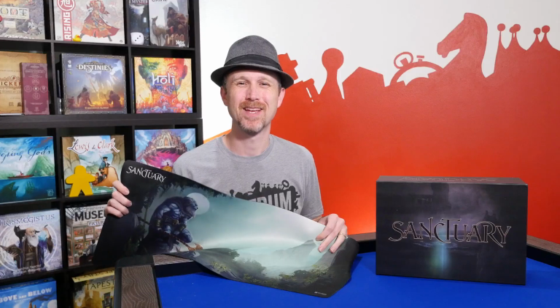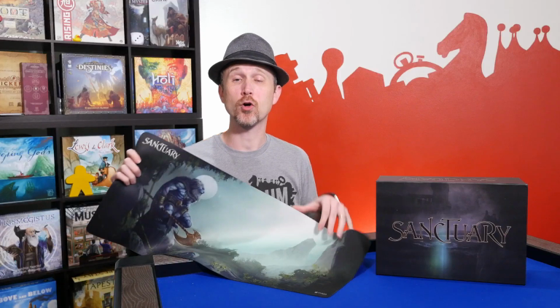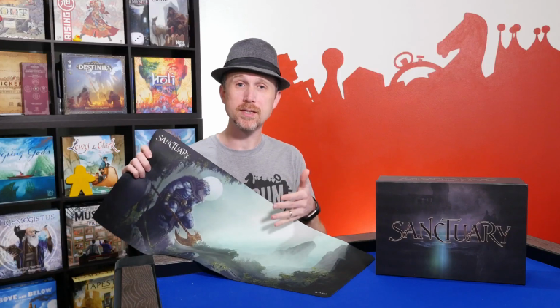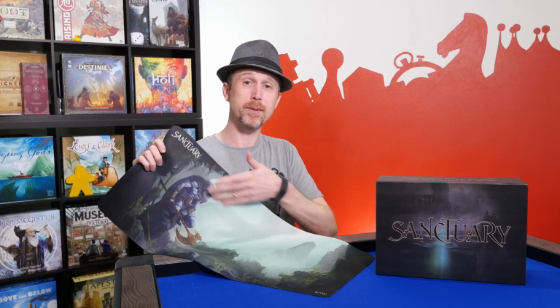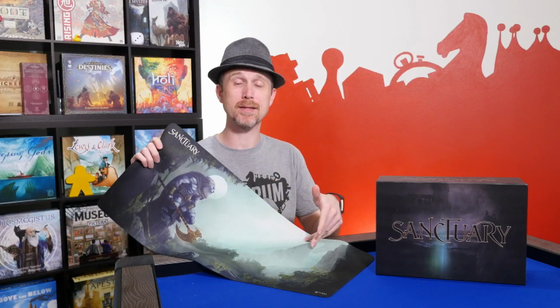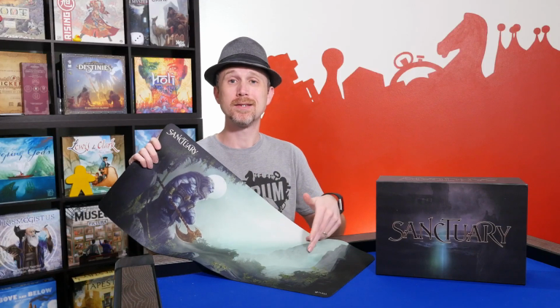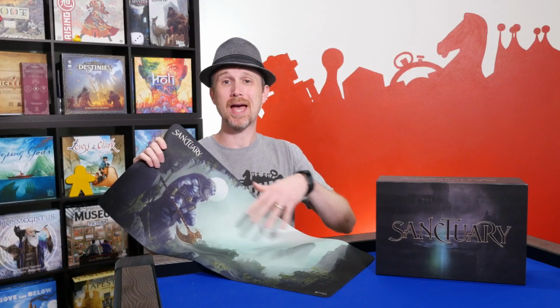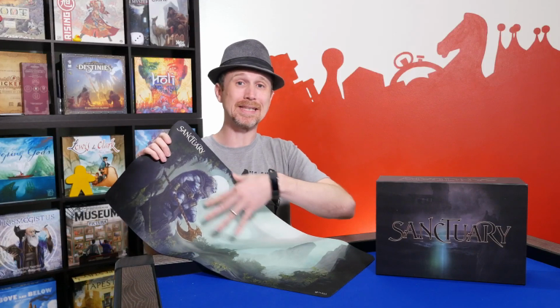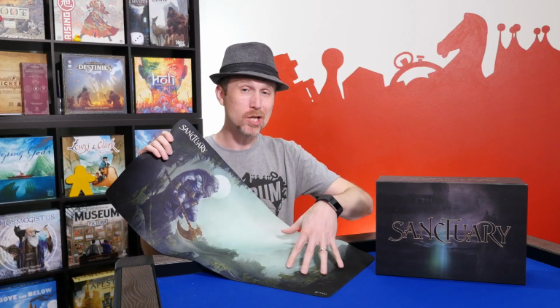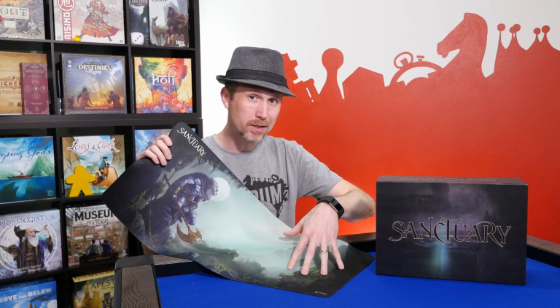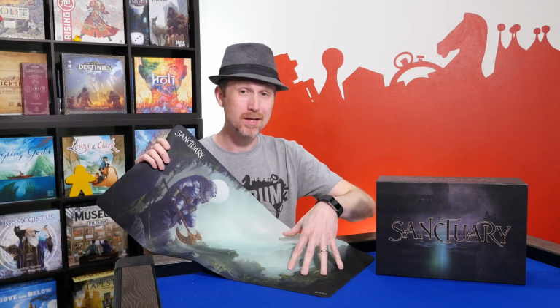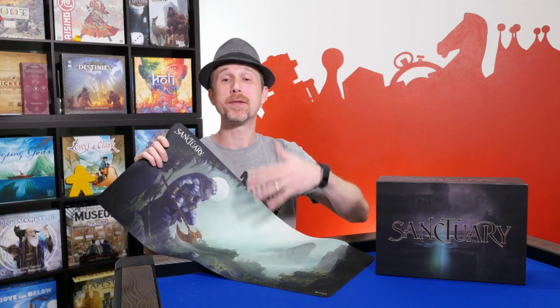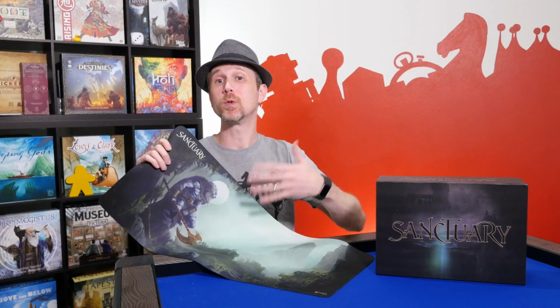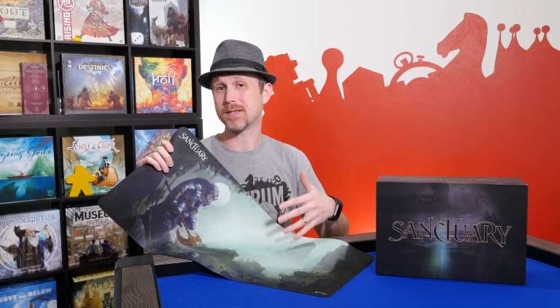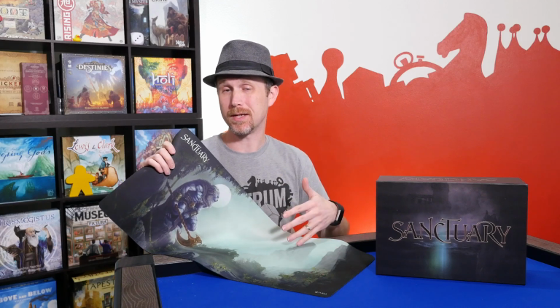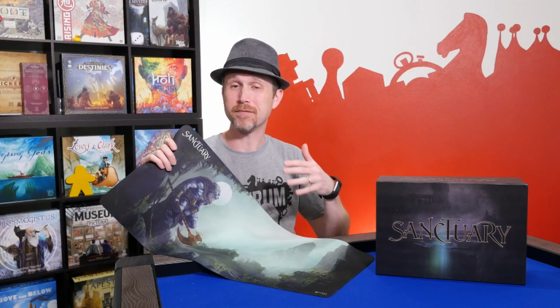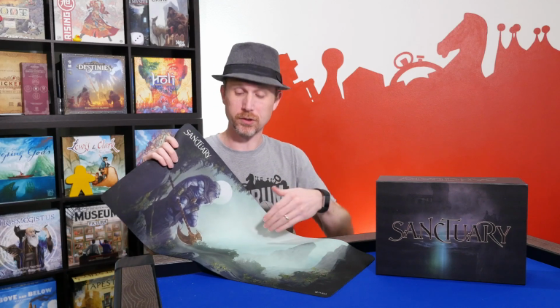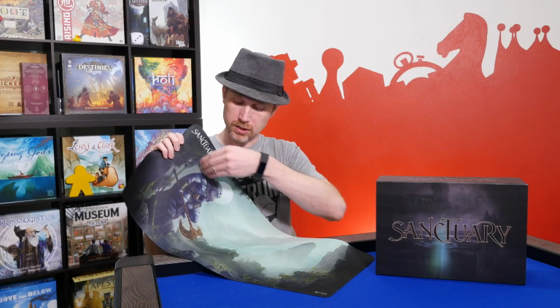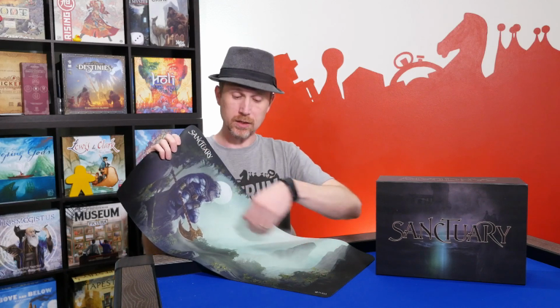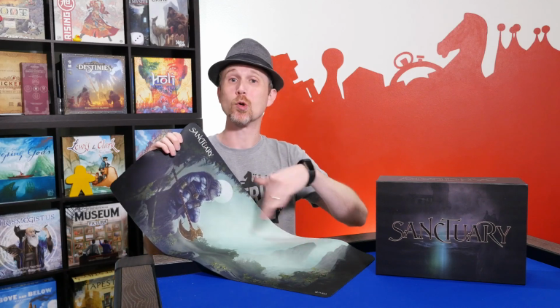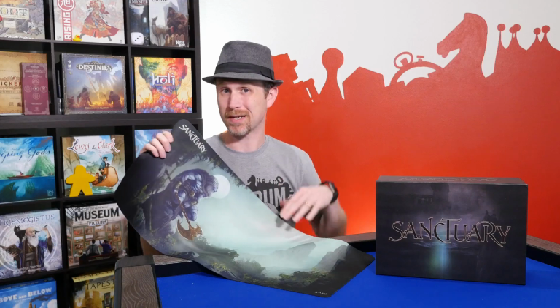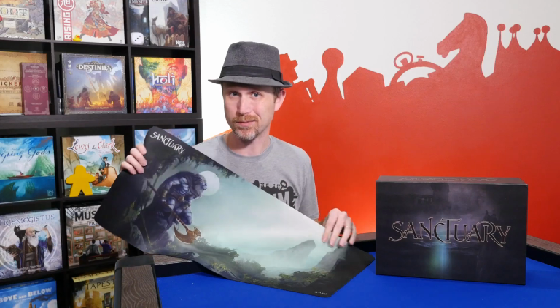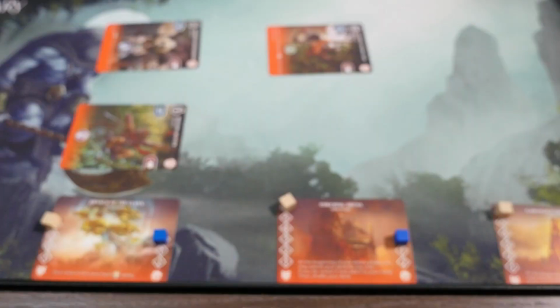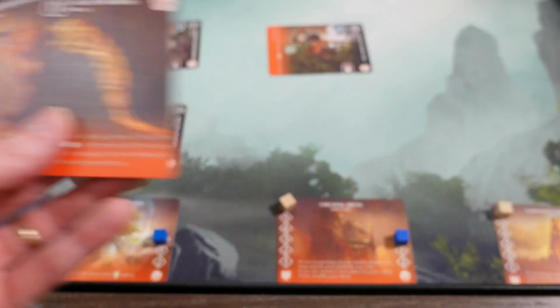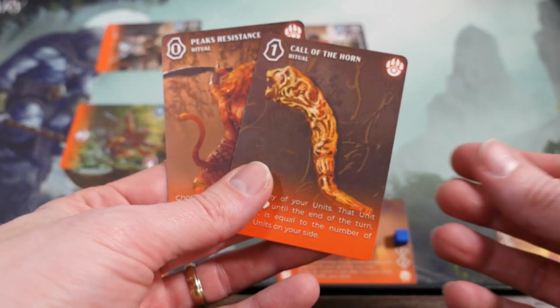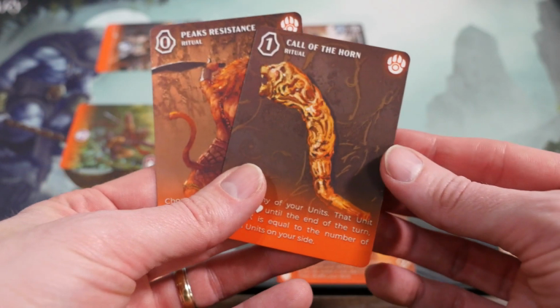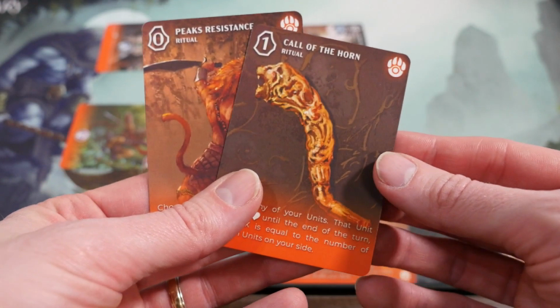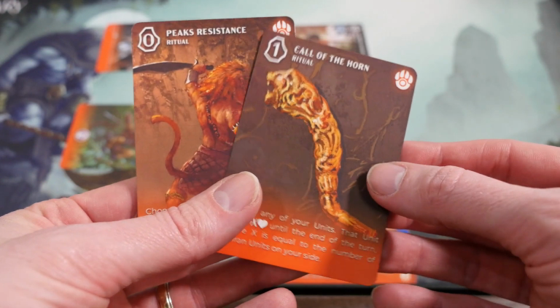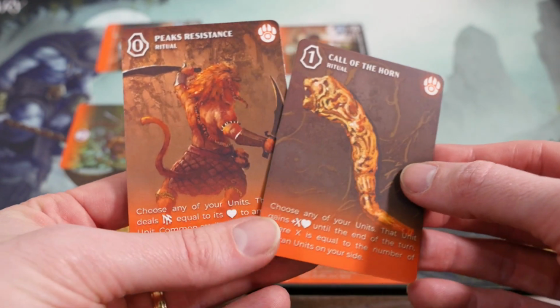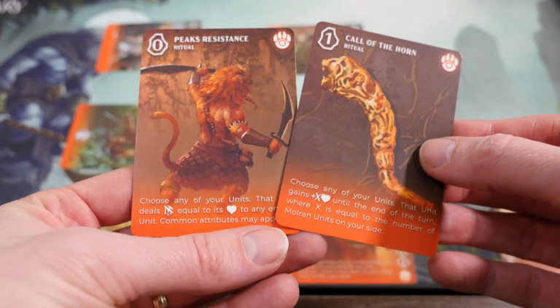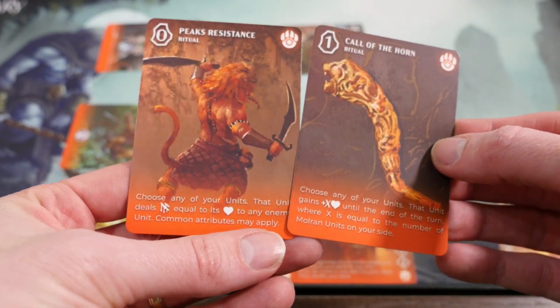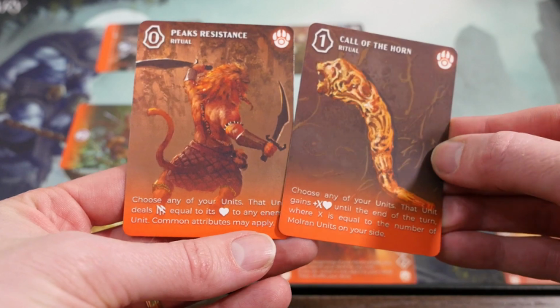Now, for our prototype, the player mats didn't have any lines on them, but there will be some in the final version to distinguish the rows and the columns. You can also pay for Rituals, which are immediate one-time-use cards that get discarded after.